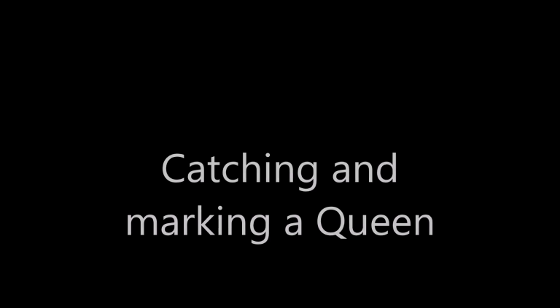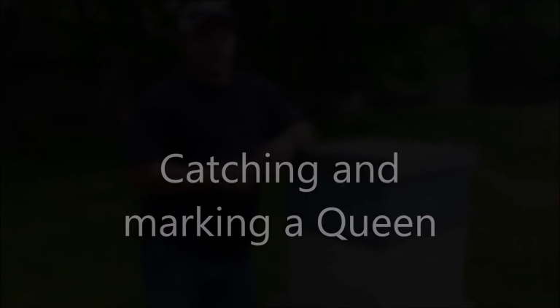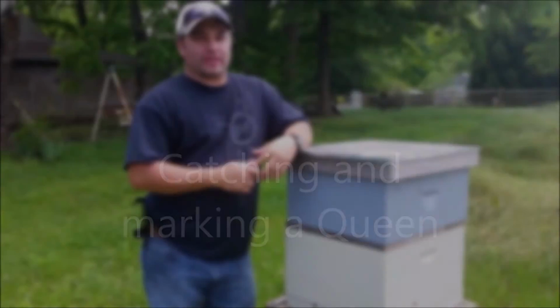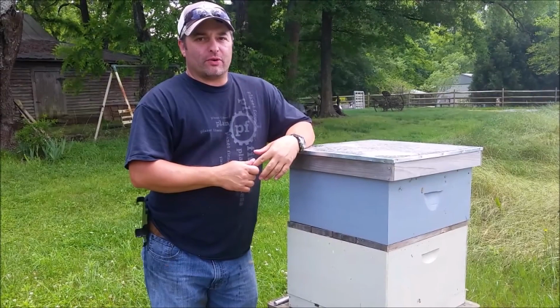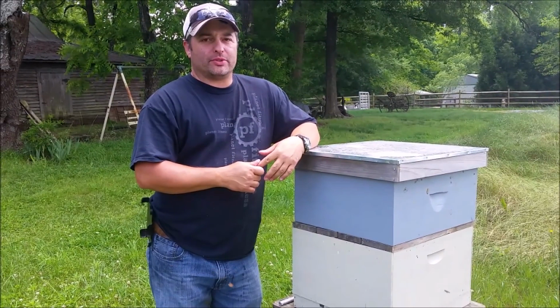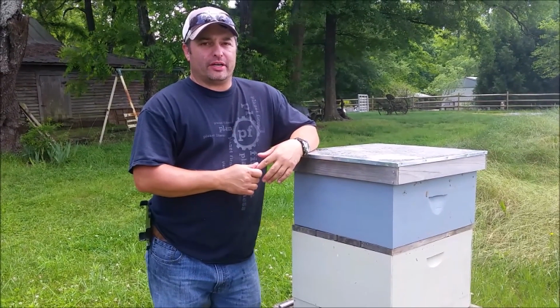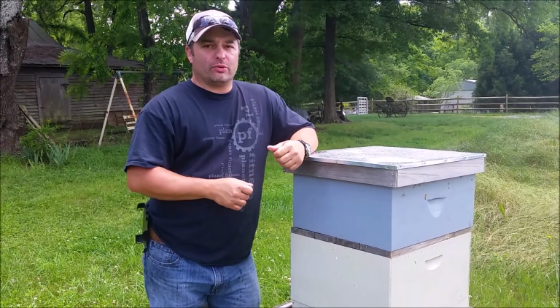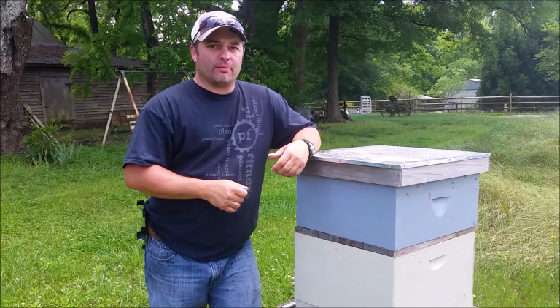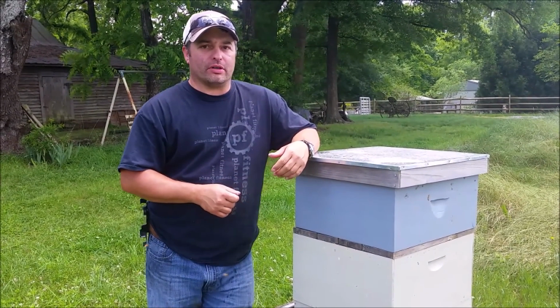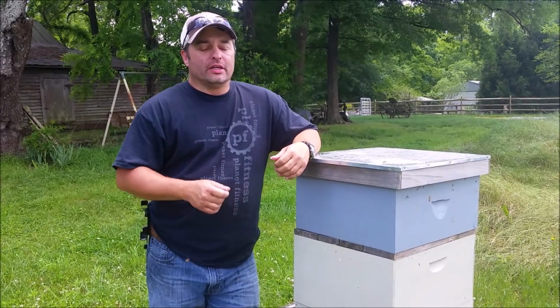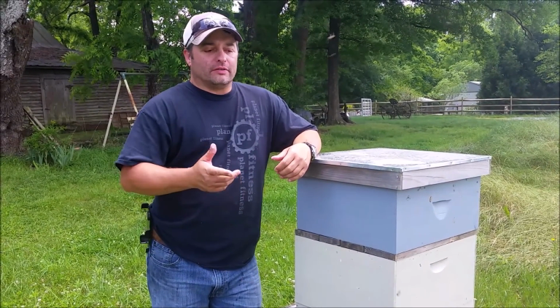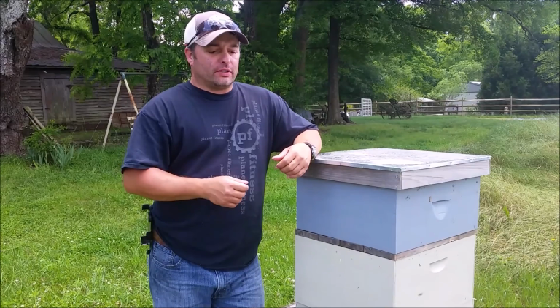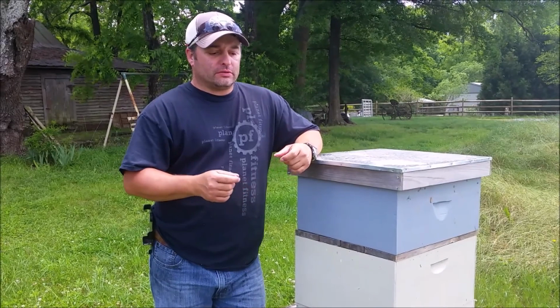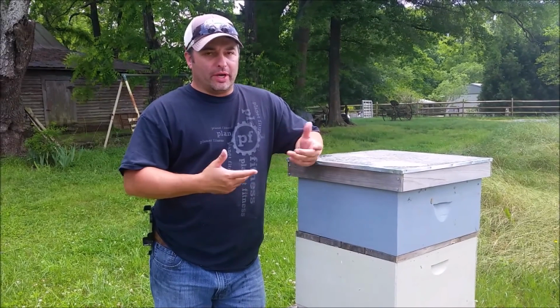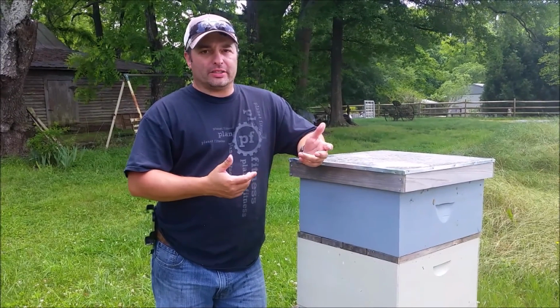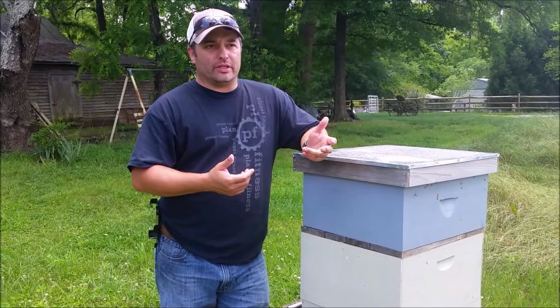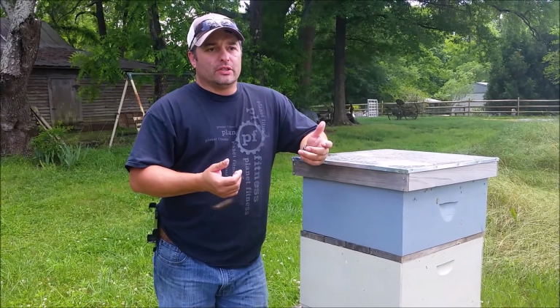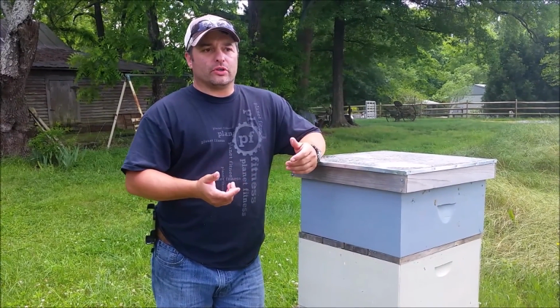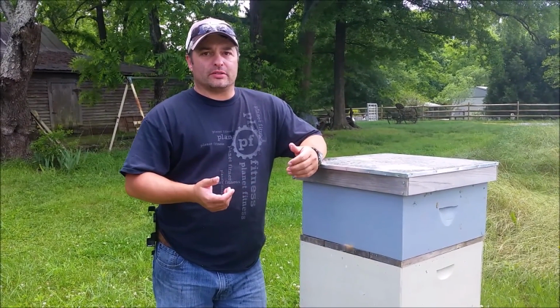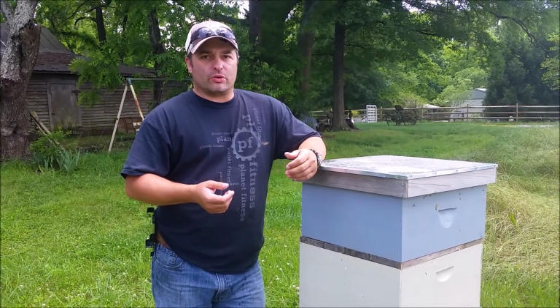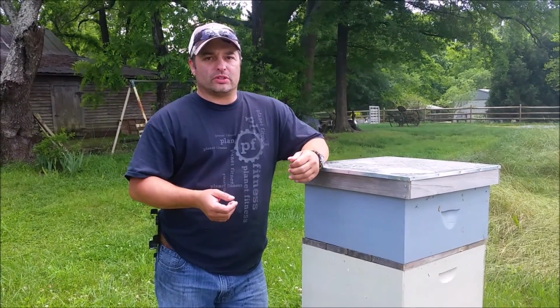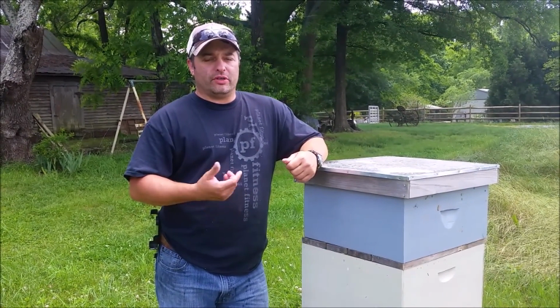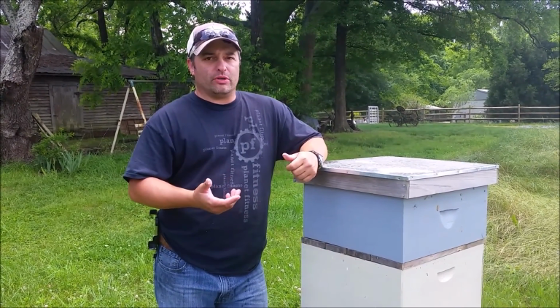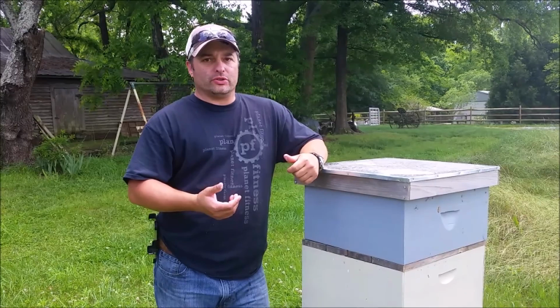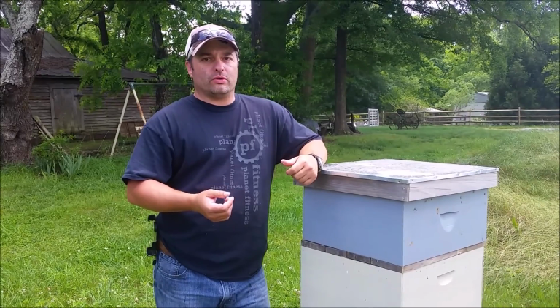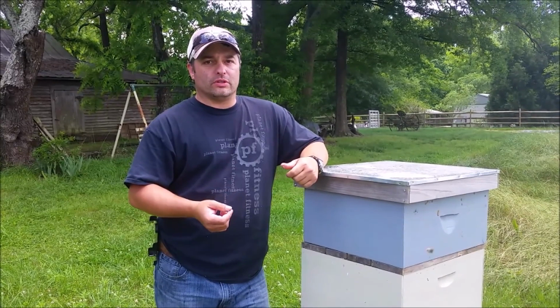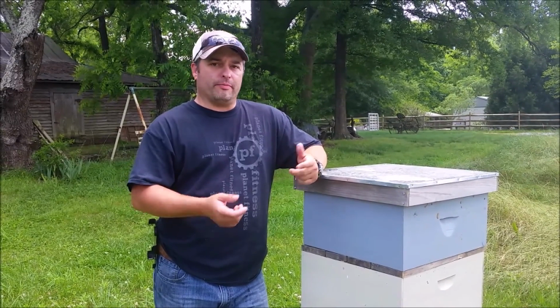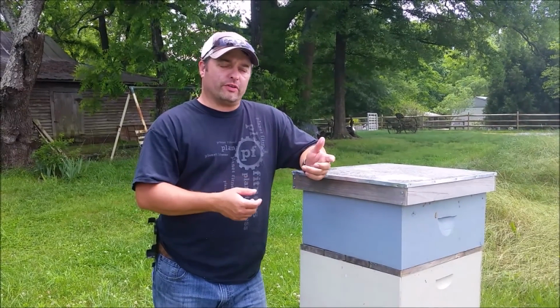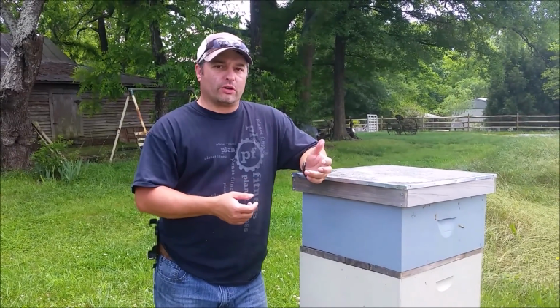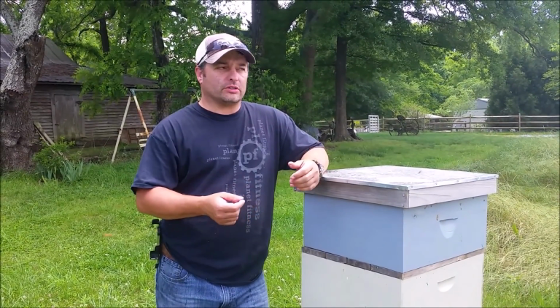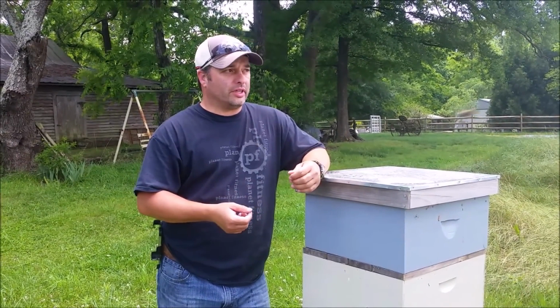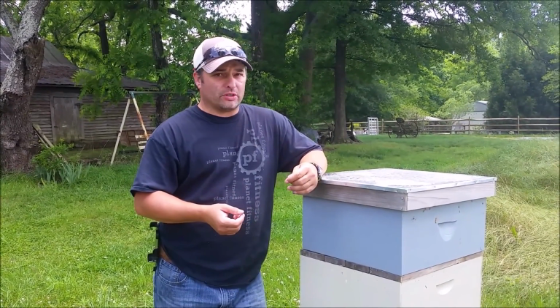Ed Williamson with Black Rock Farms, and I'm going to show you how to catch a queen and mark her. First of all, the way I catch a queen — you want to start practicing with drones, and if you can get to where you can catch a drone, then move over to the workers and start trying to catch workers.